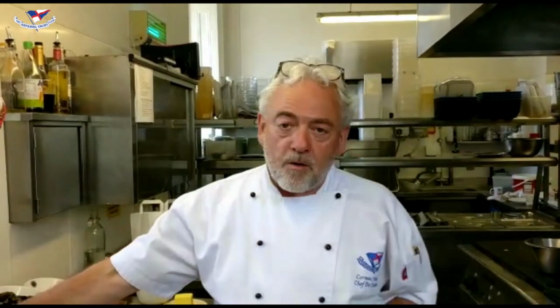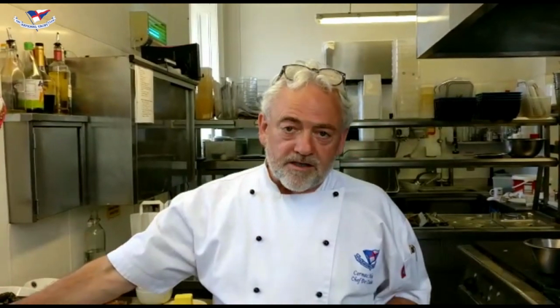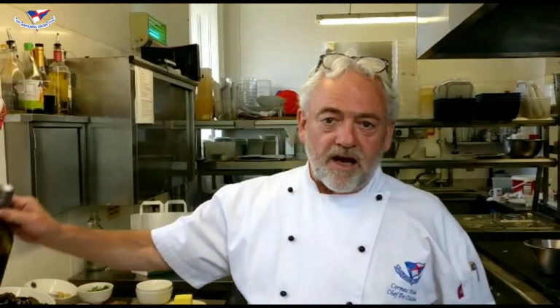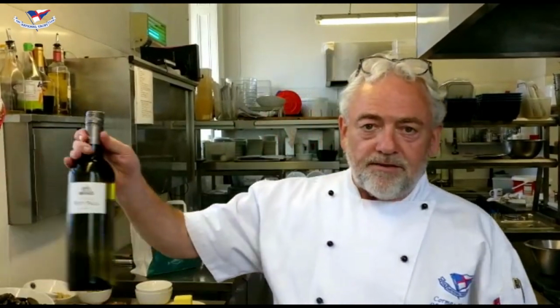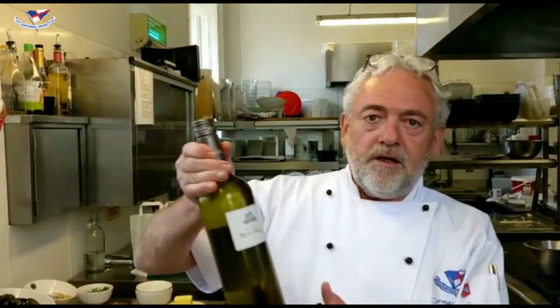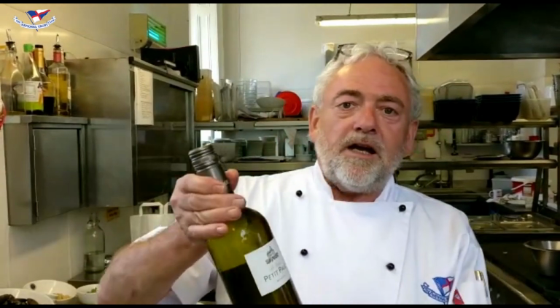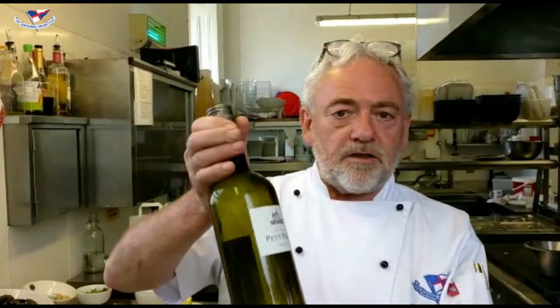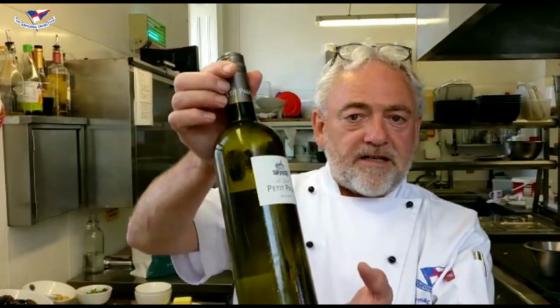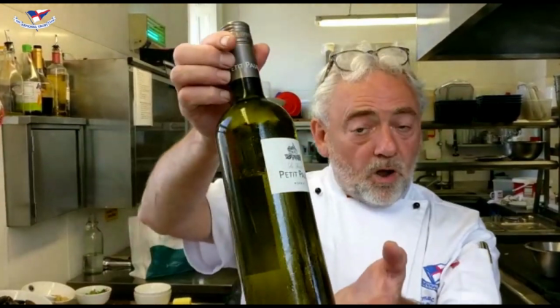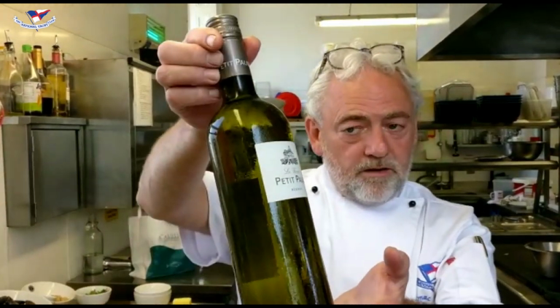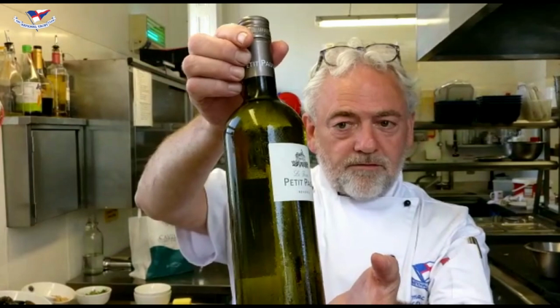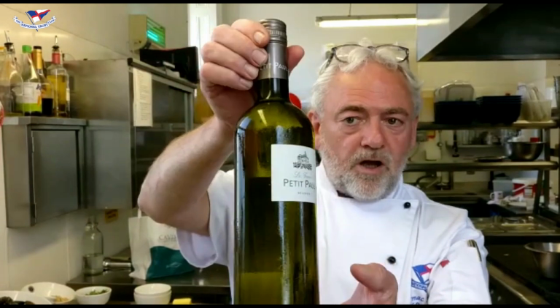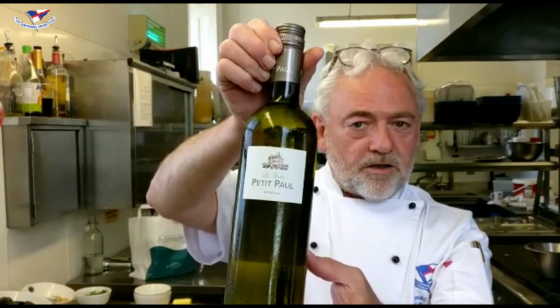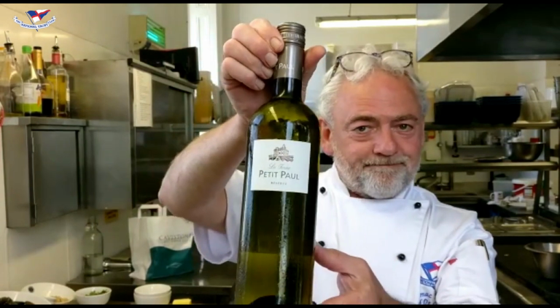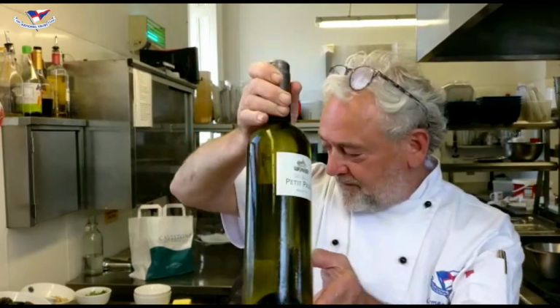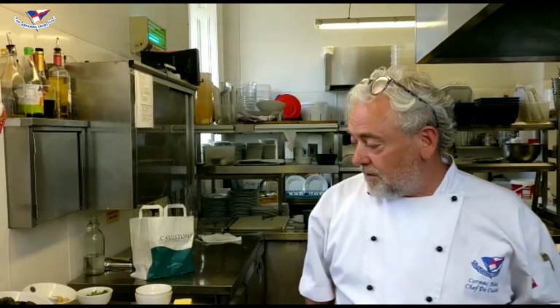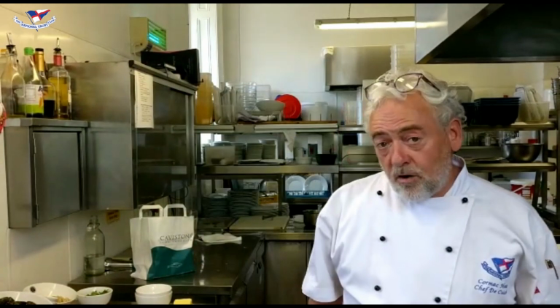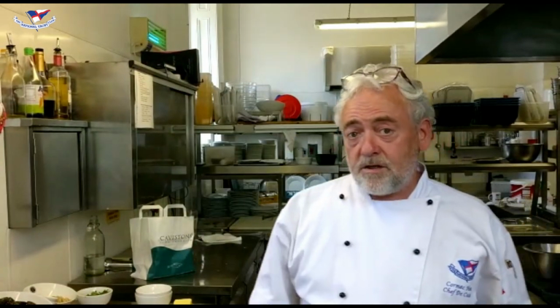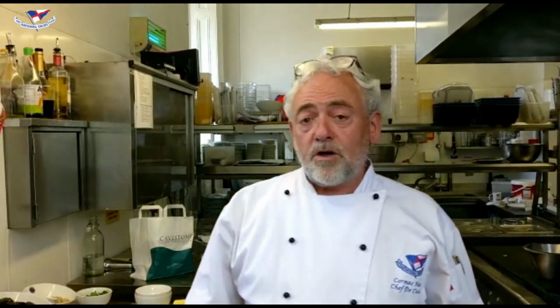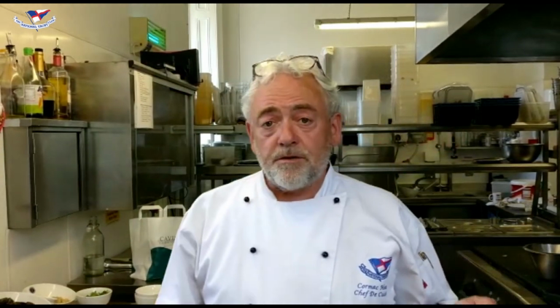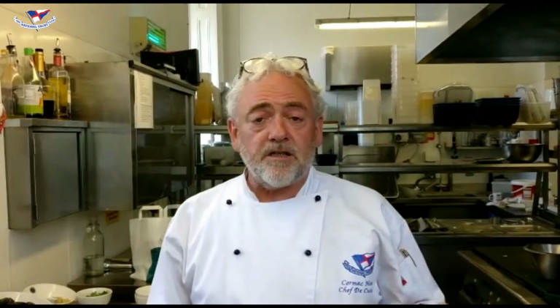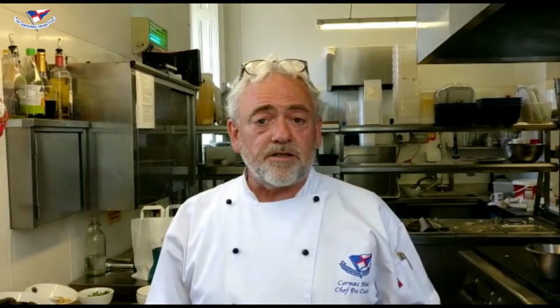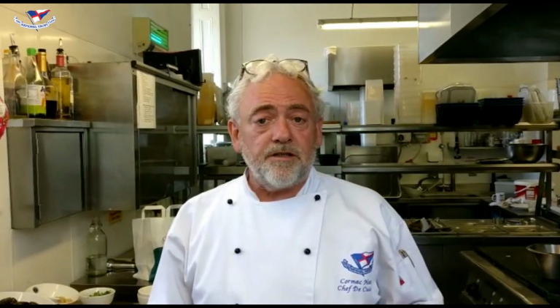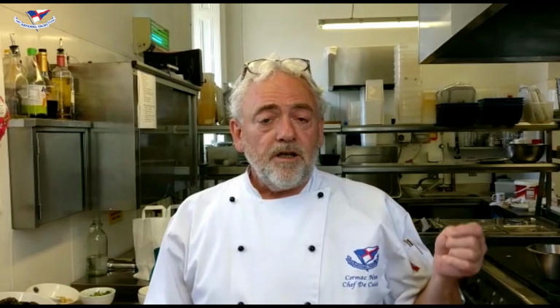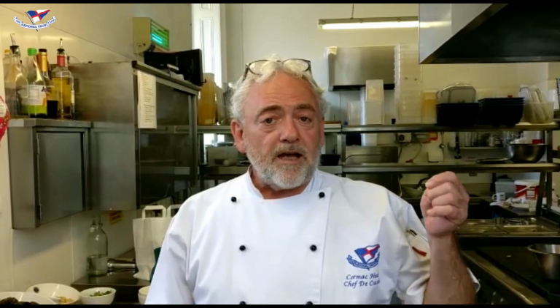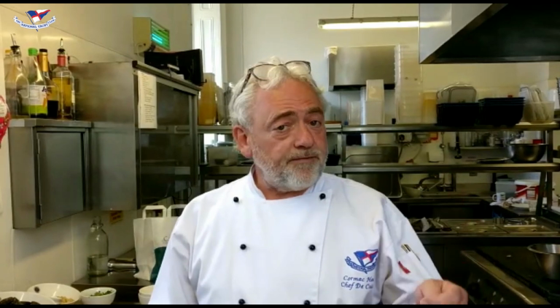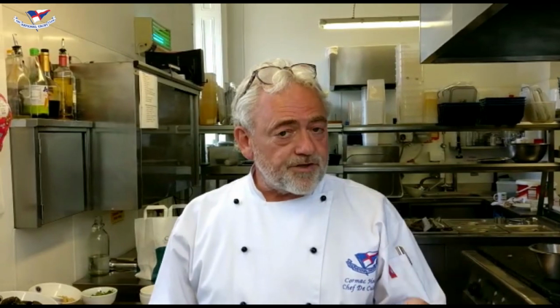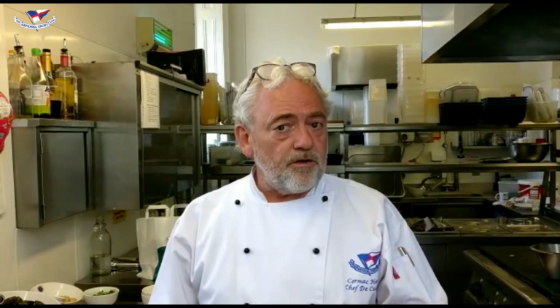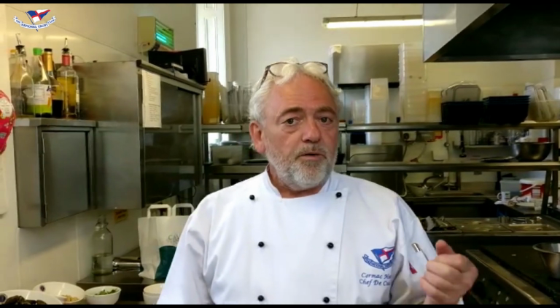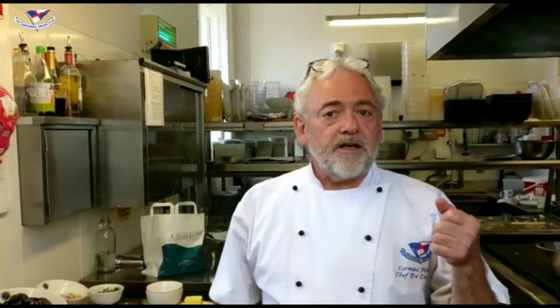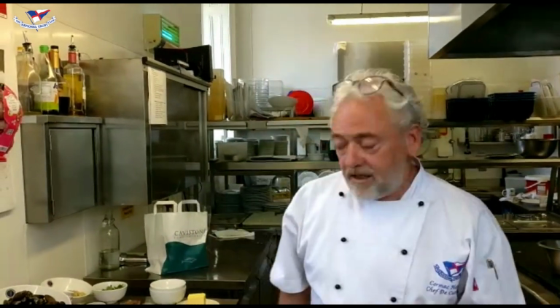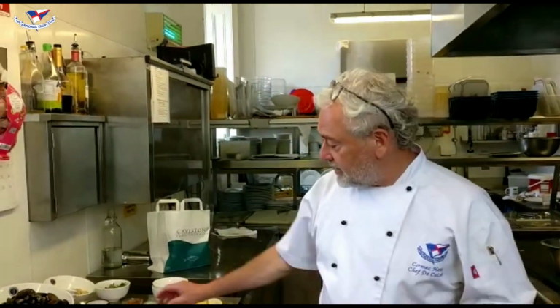We're going to serve it with a nice crusty French baguette, fresh but not too fresh, all from Cavistons and Glasthule of course. And we're going to serve that with a chilled Petit Paul from Languedoc. For a main course, we're going to do a deconstructed shellfish risotto with hake cutlets.